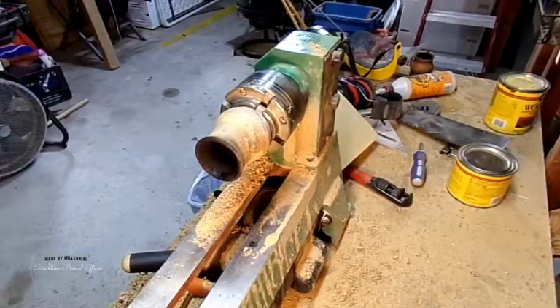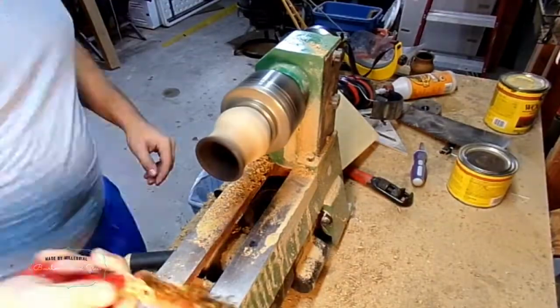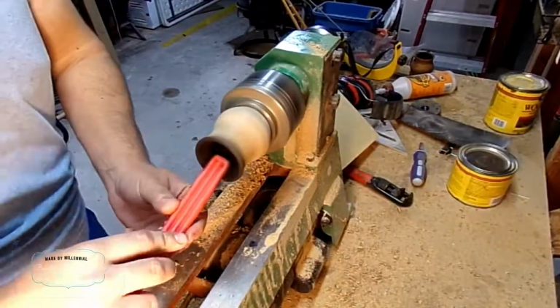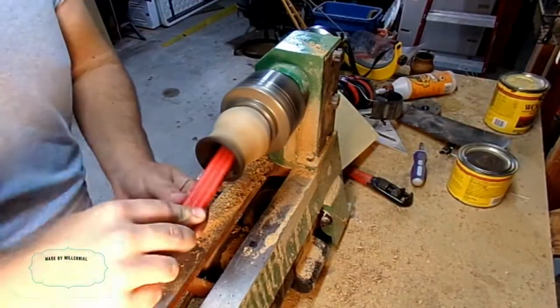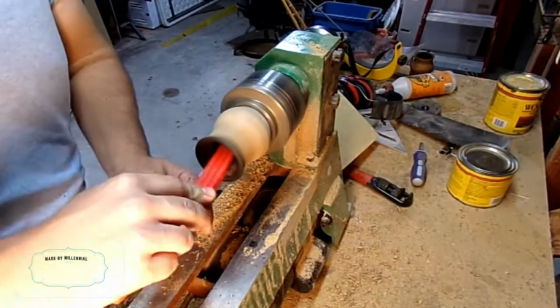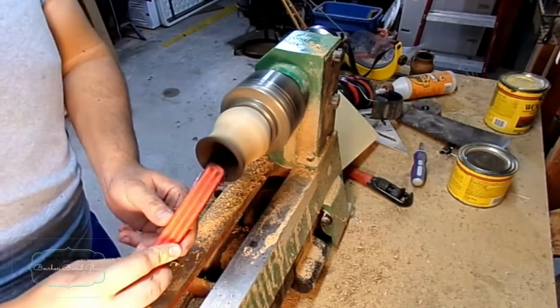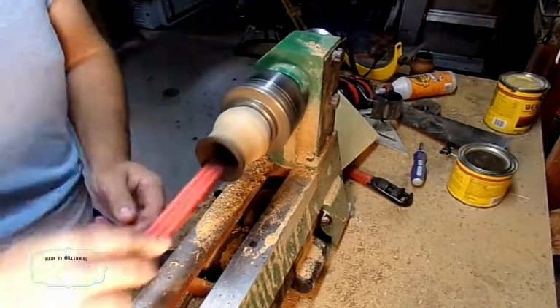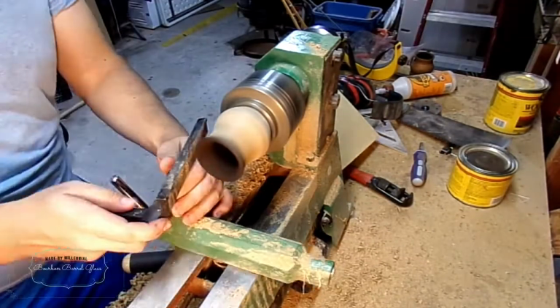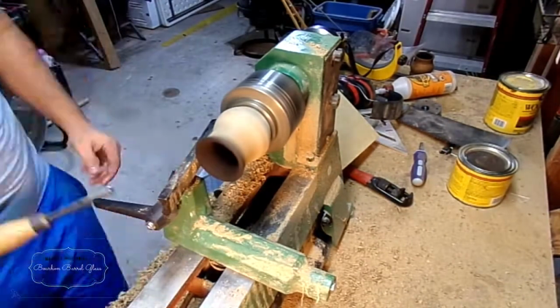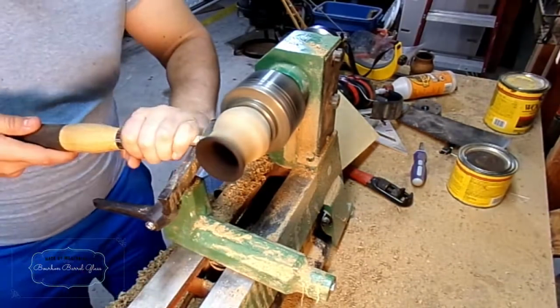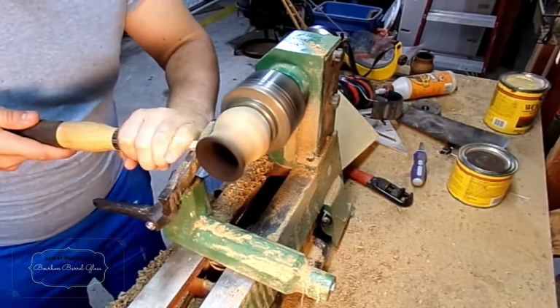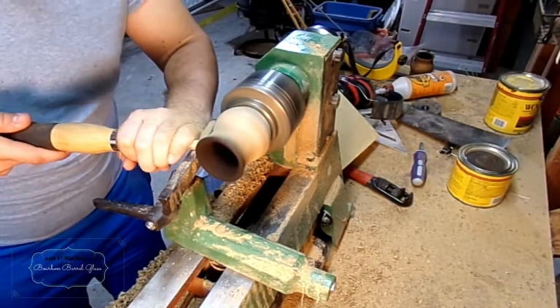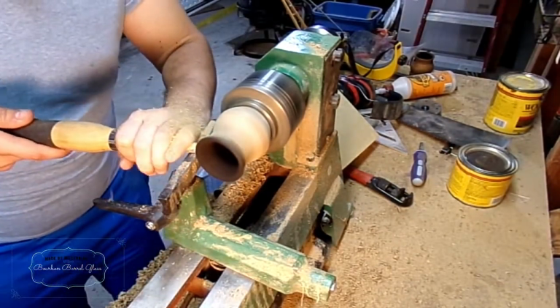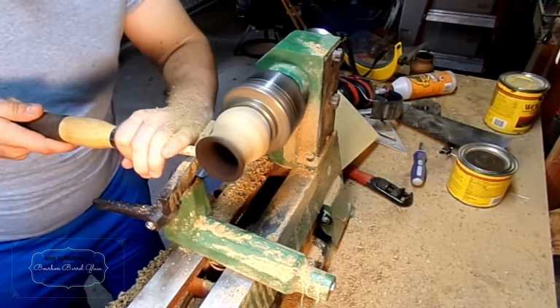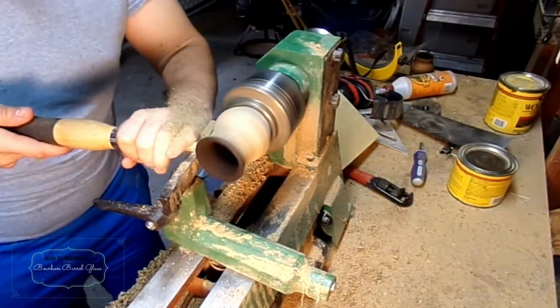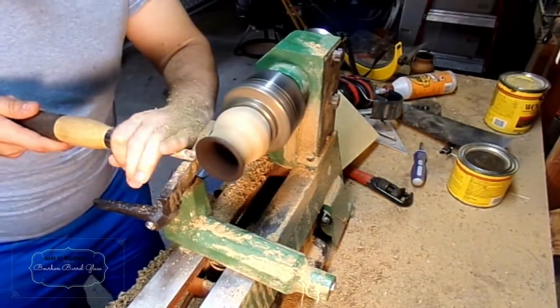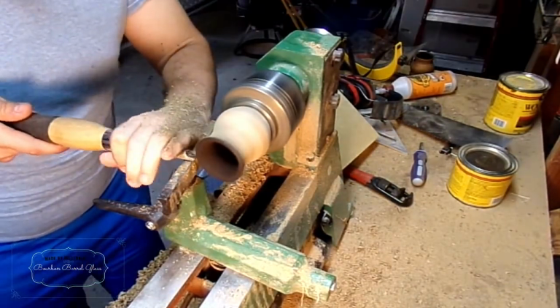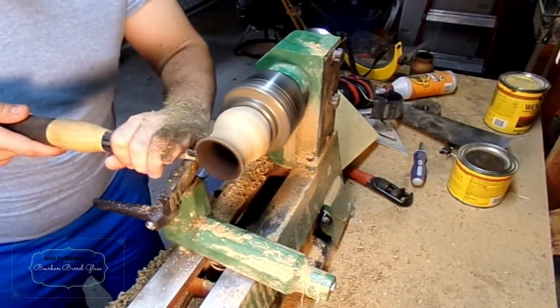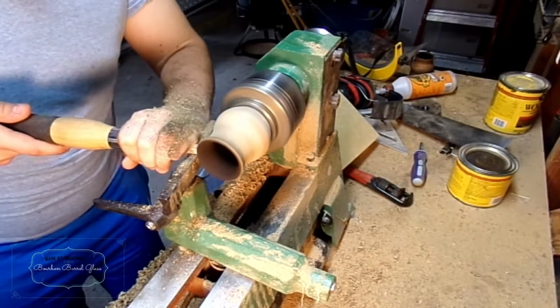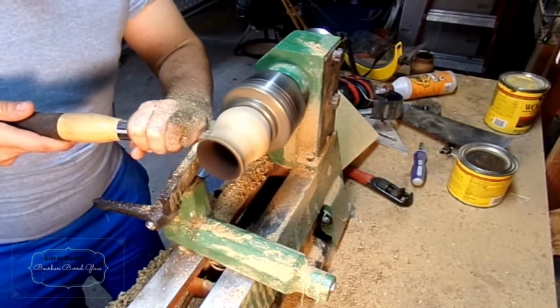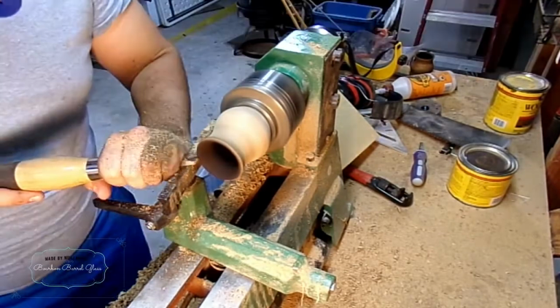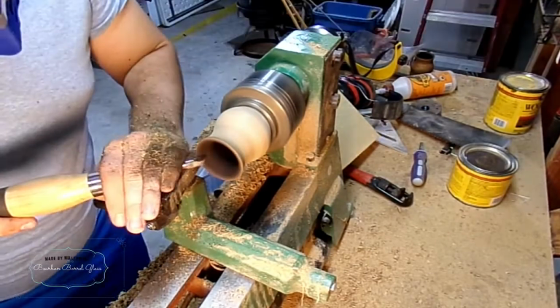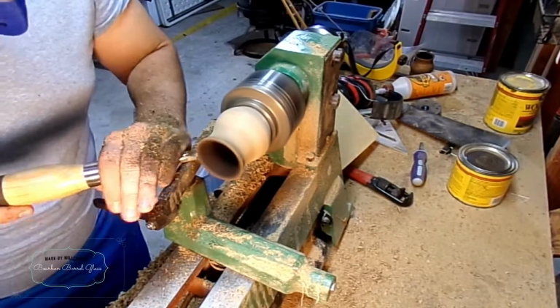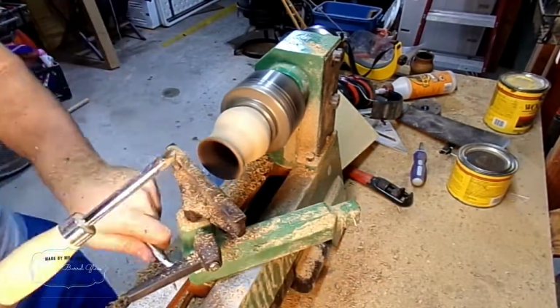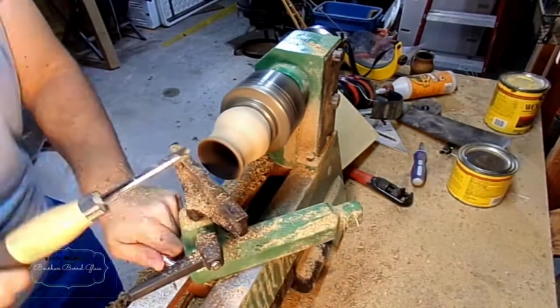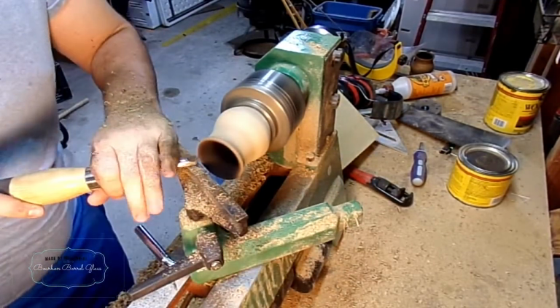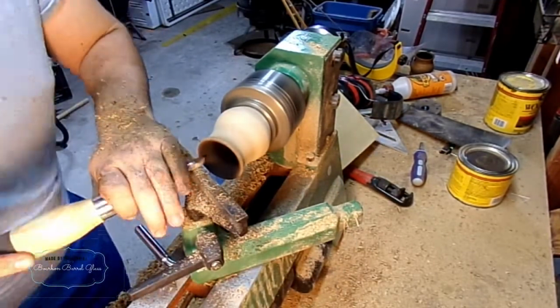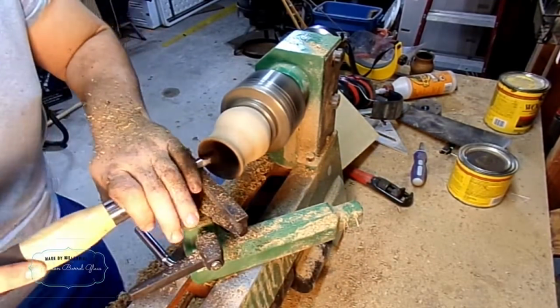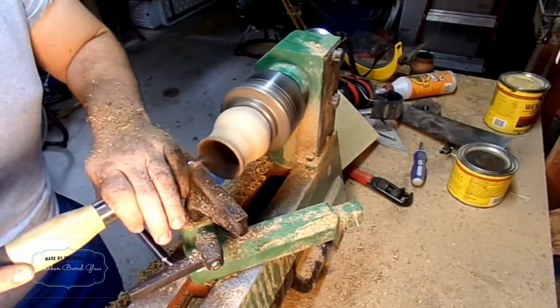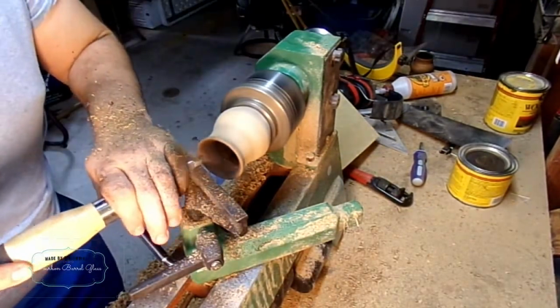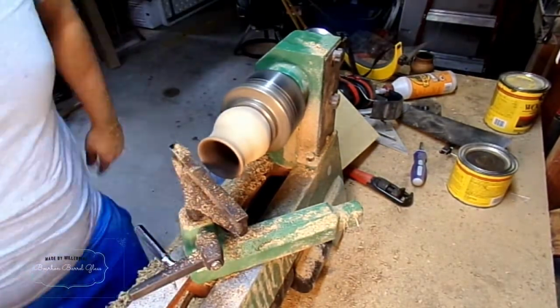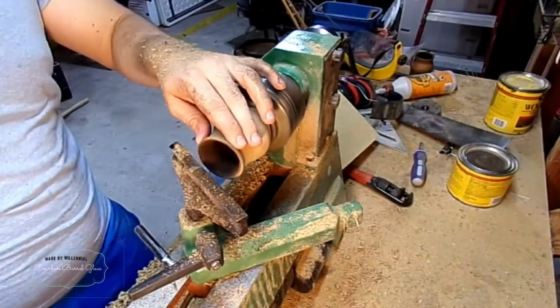Now I just want to clean out all of the excess burning and re-true up the ends, making sure that any part that your lips will touch doesn't have a whole bunch of charcoal.